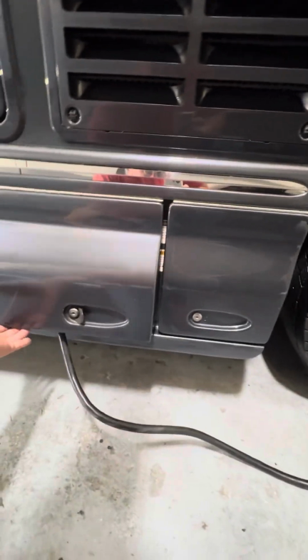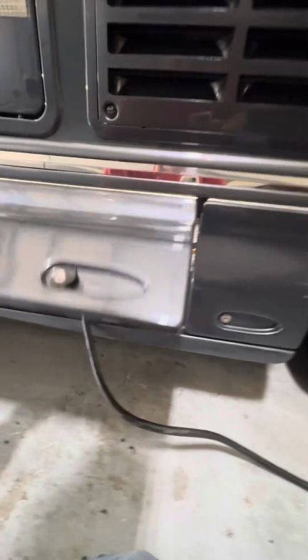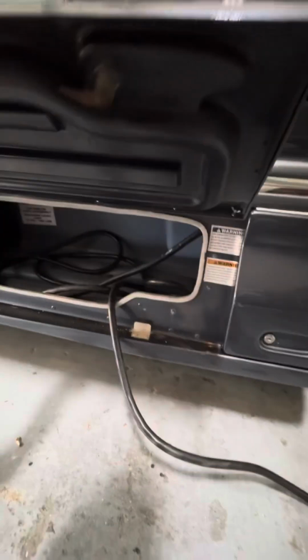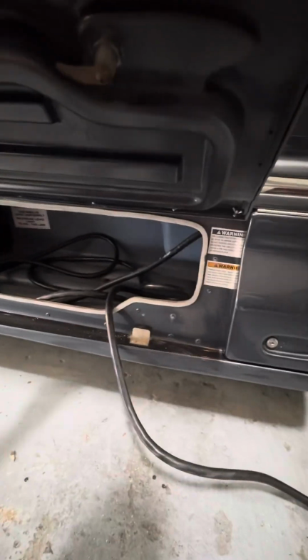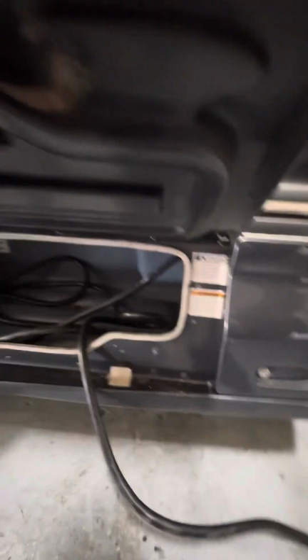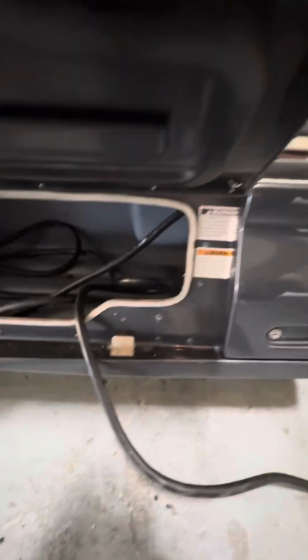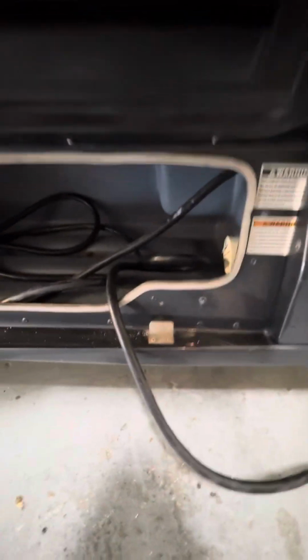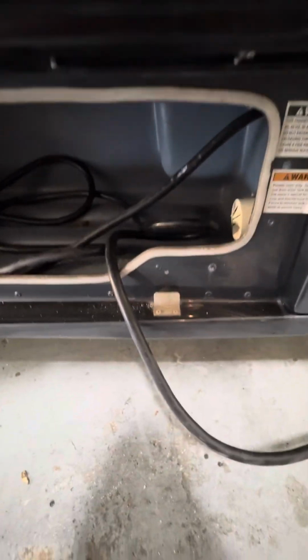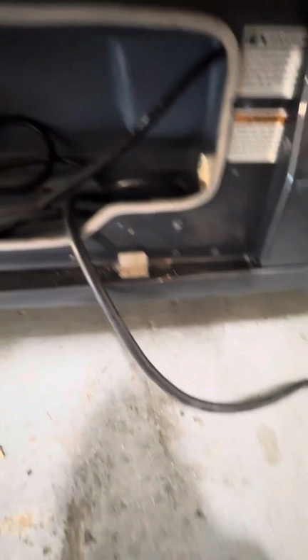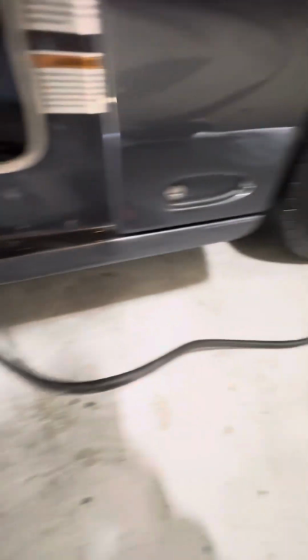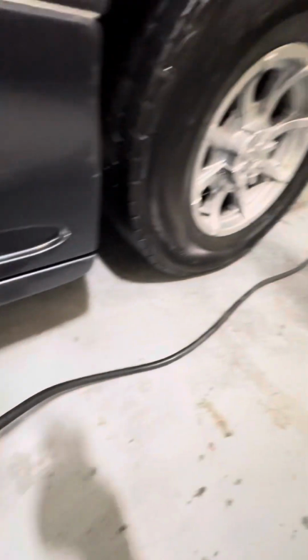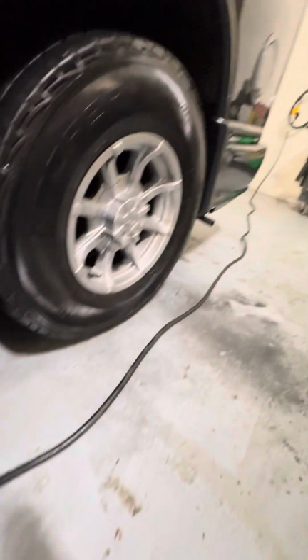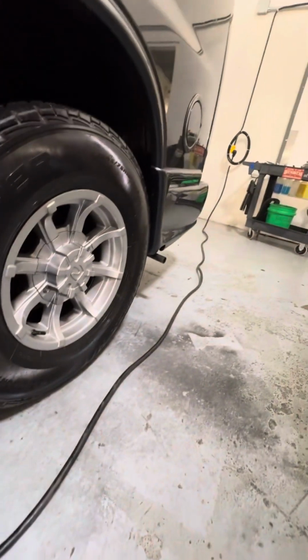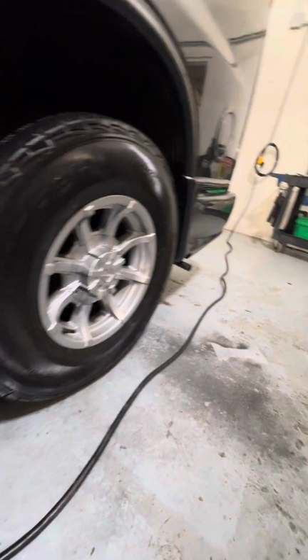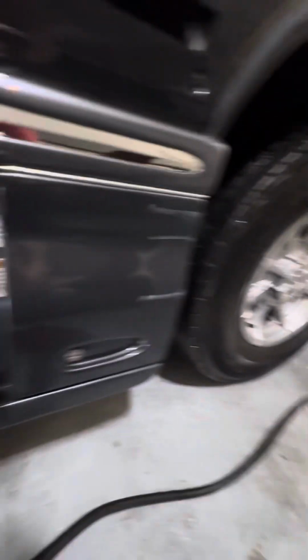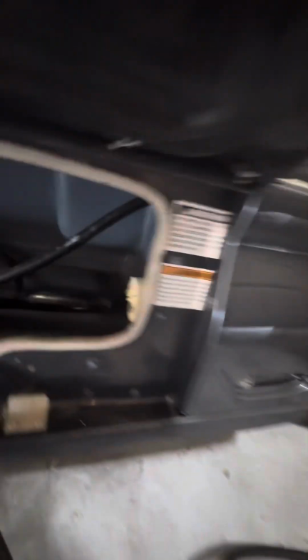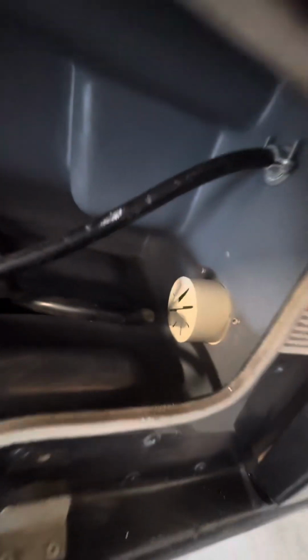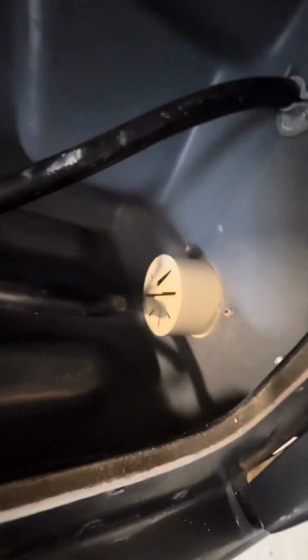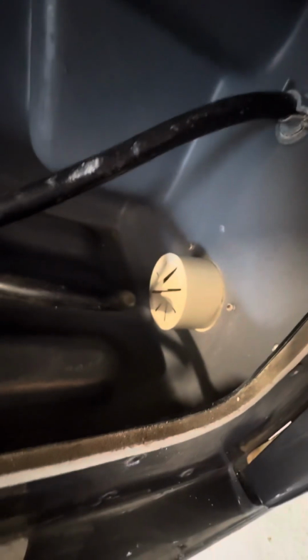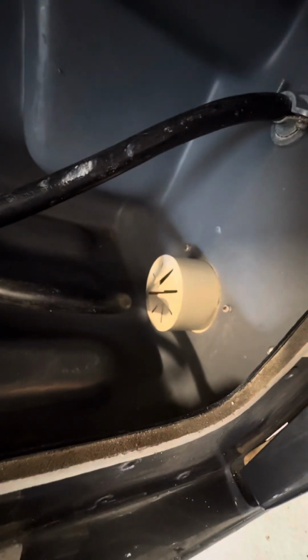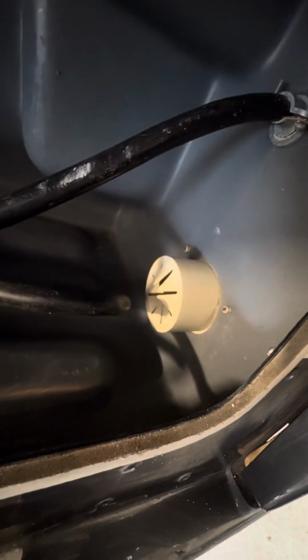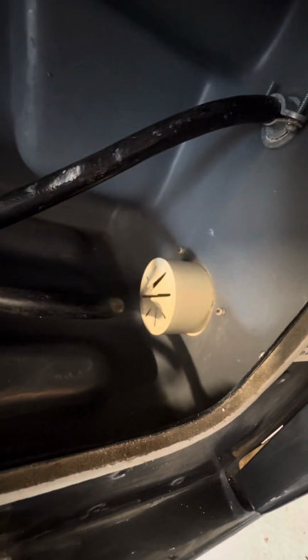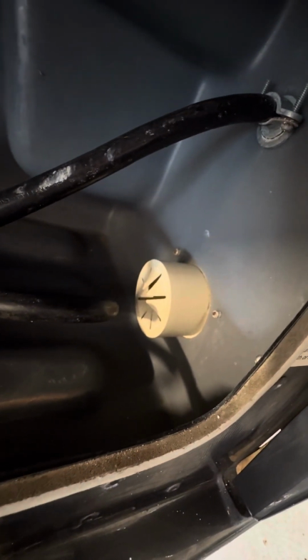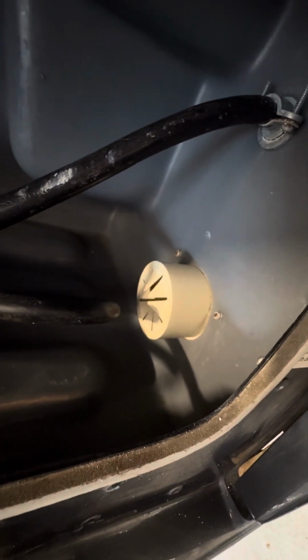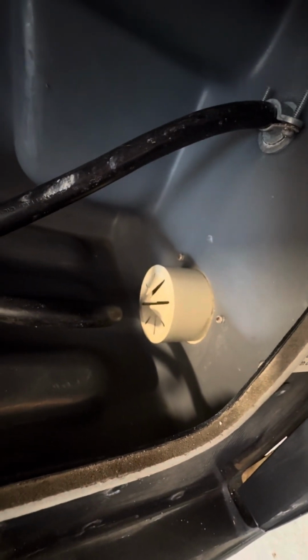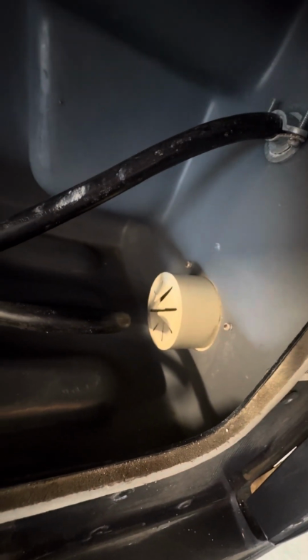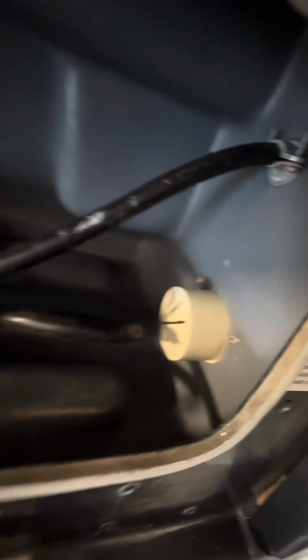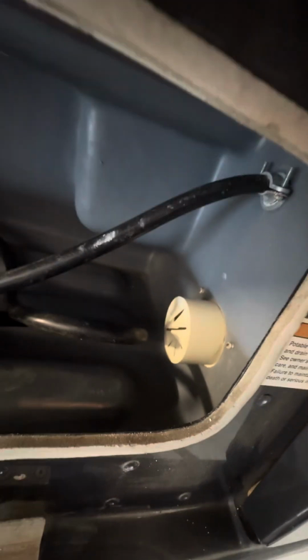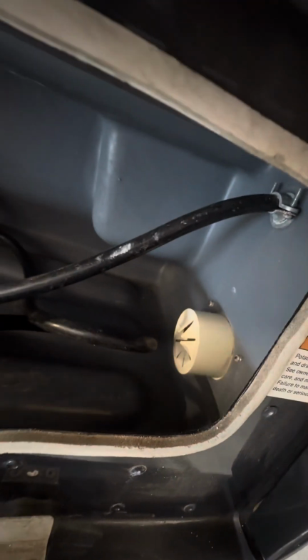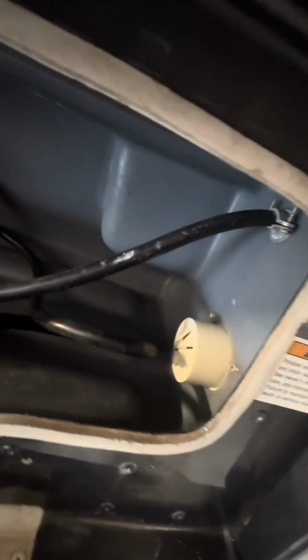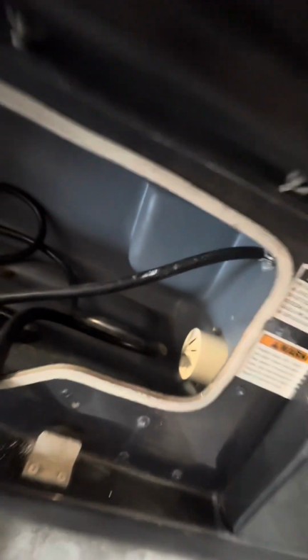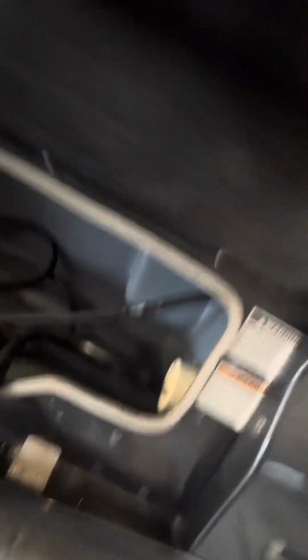The next compartment is for shore cord storage. There's a spot where you can run the cord out of the side of the compartment and still keep the compartment door closed.